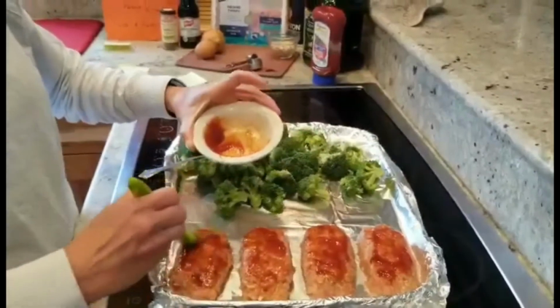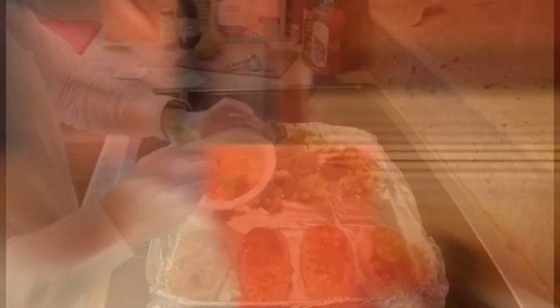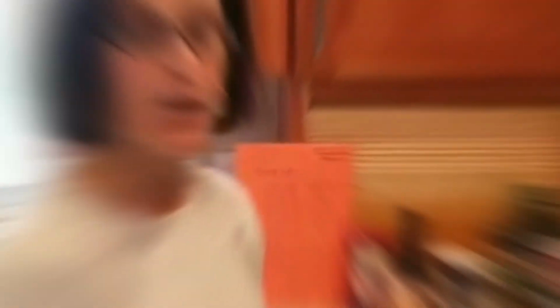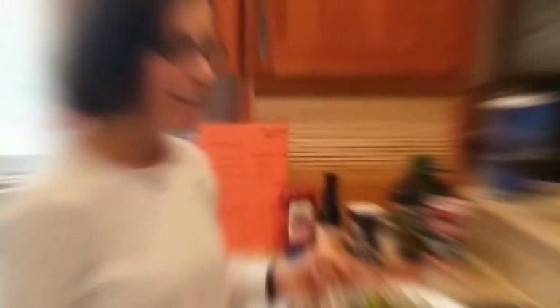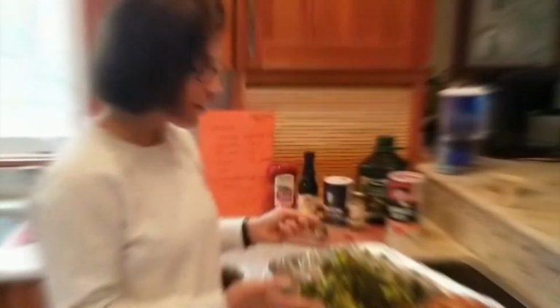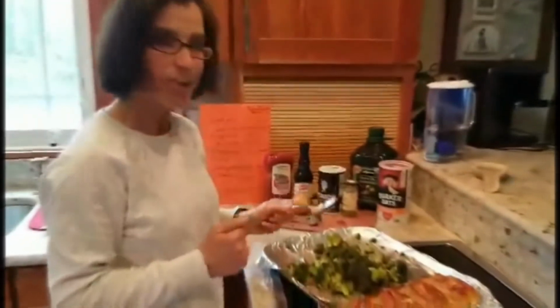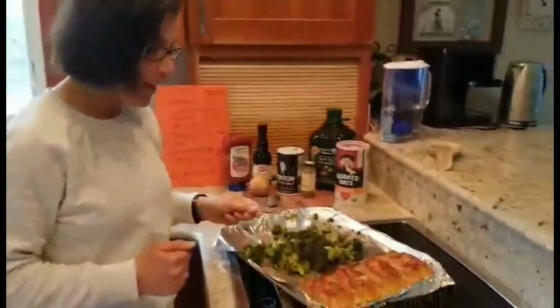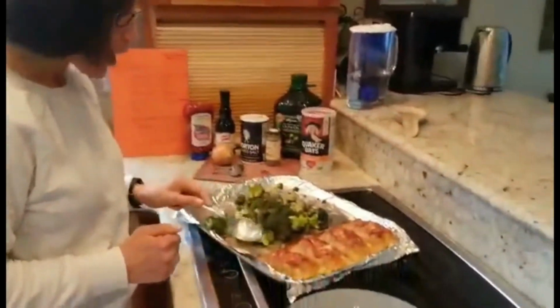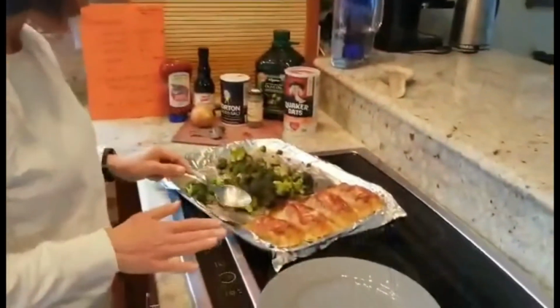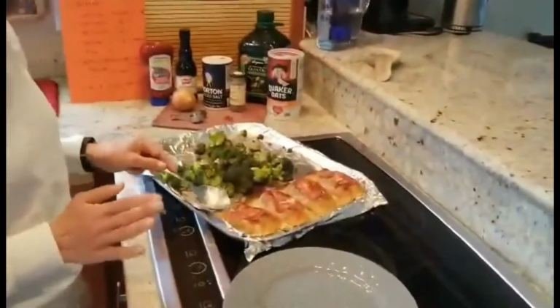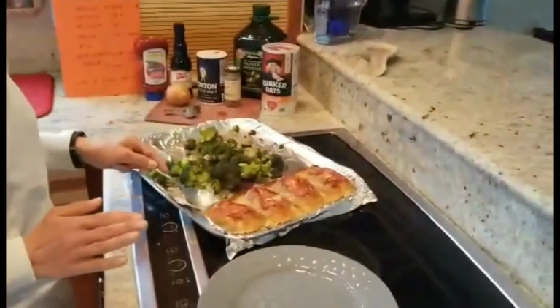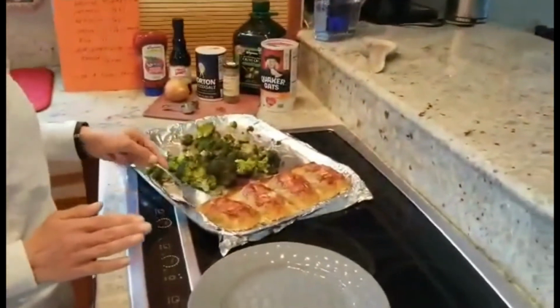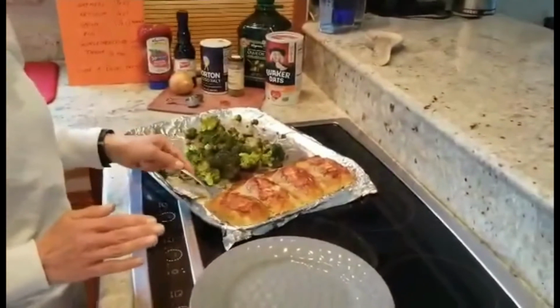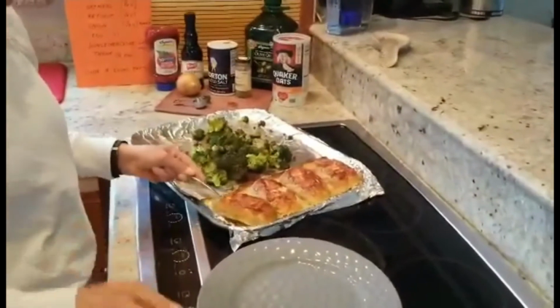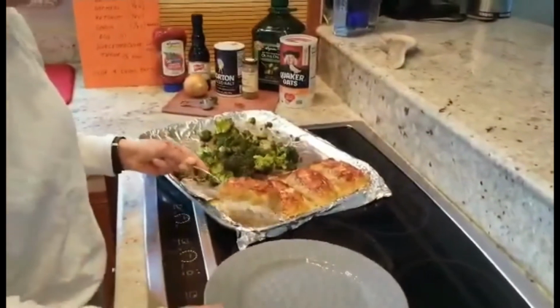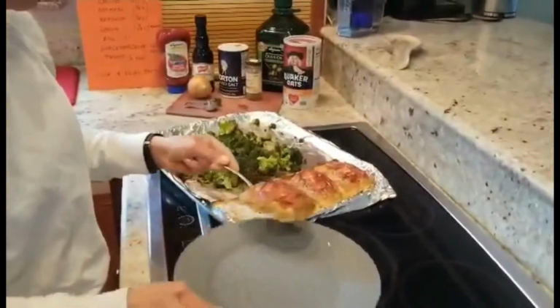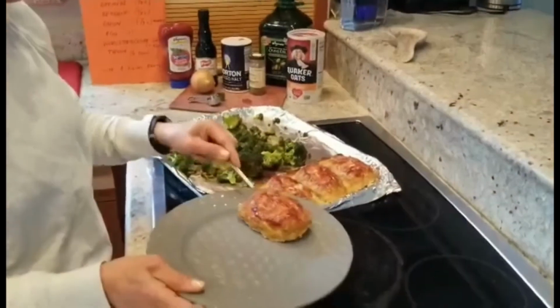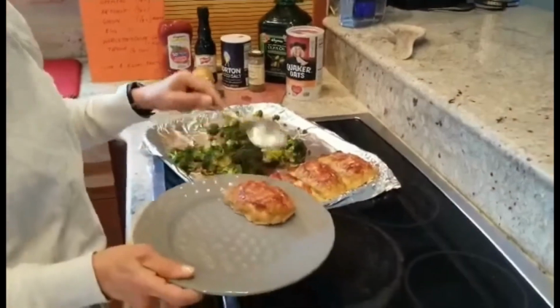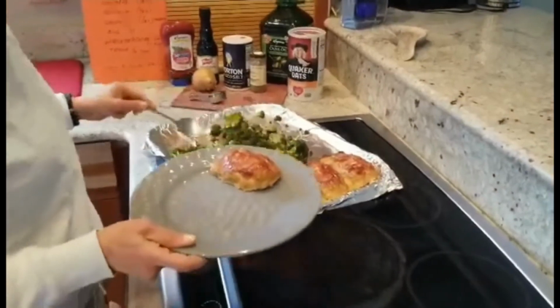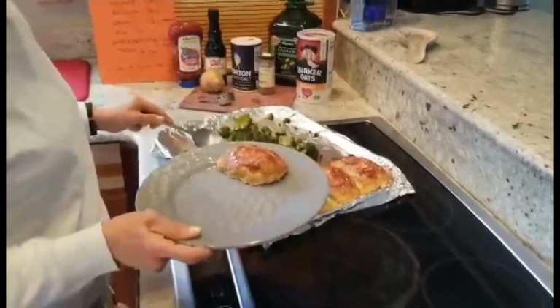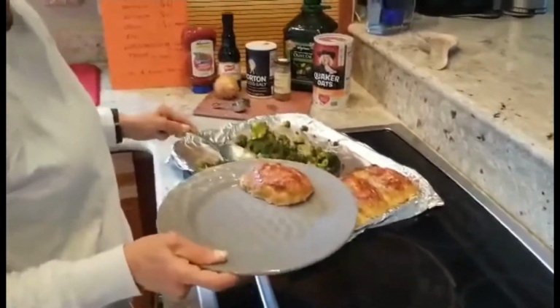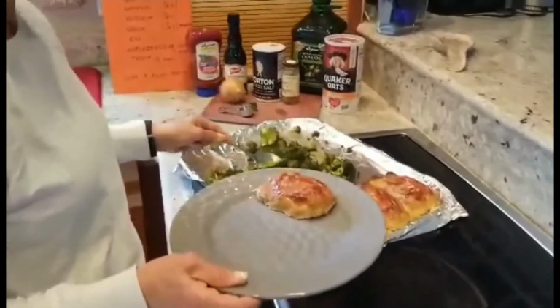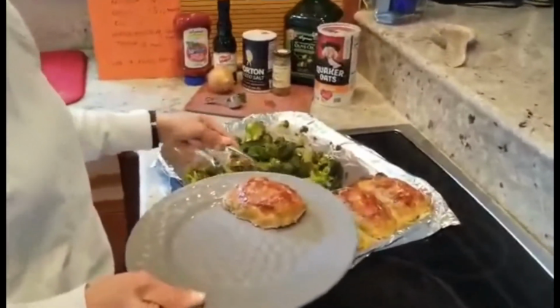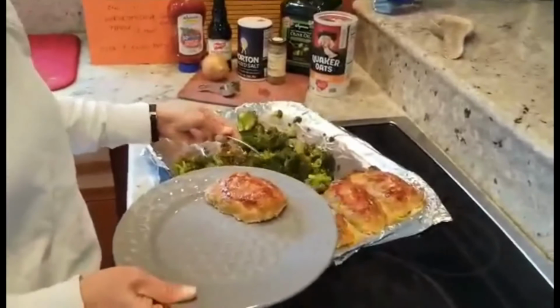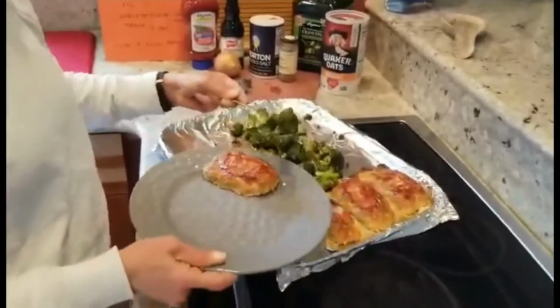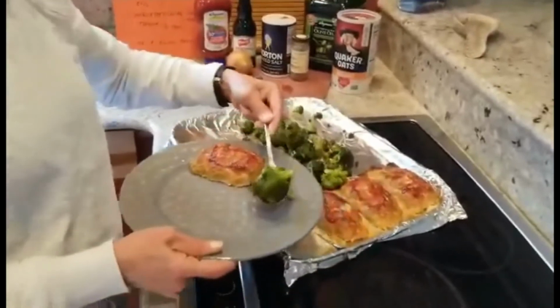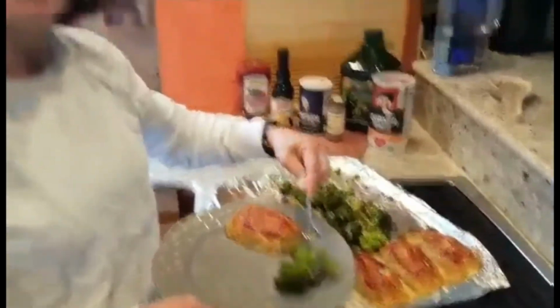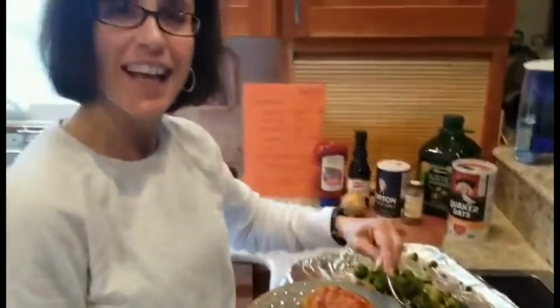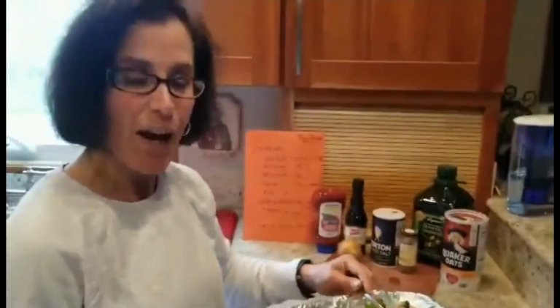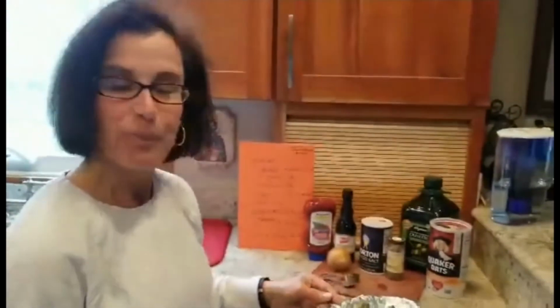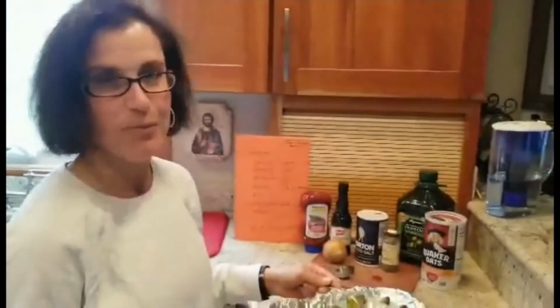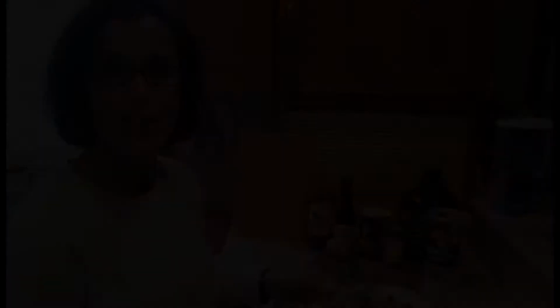It's 30 minutes later and our dinner is ready! I took it out of the oven and now I'm going to serve our plates and call the kids down for dinner. Thank you for joining me today — have a good rest of your evening.